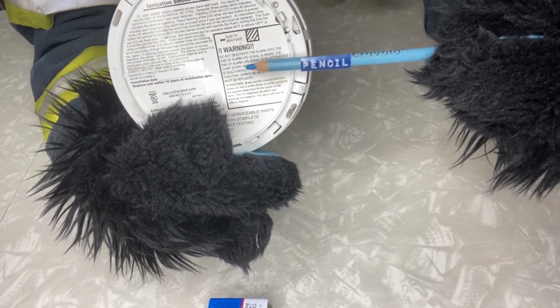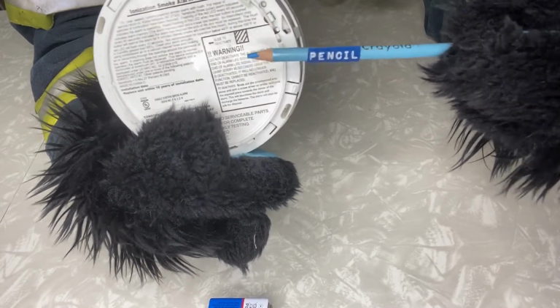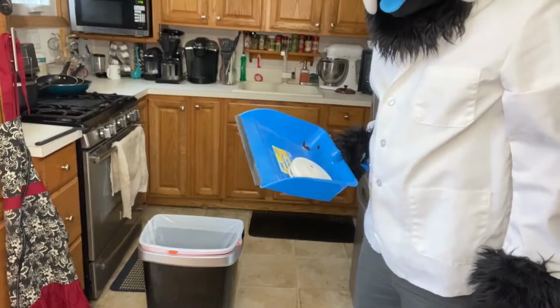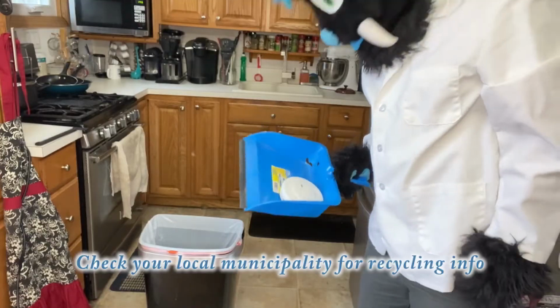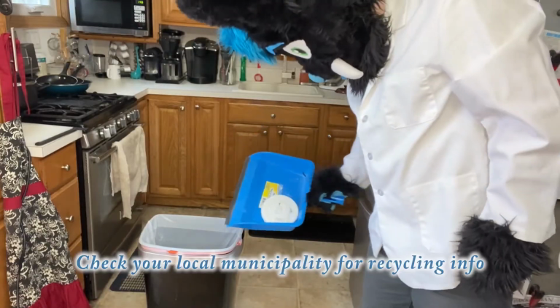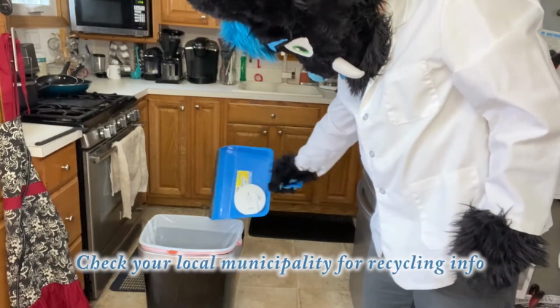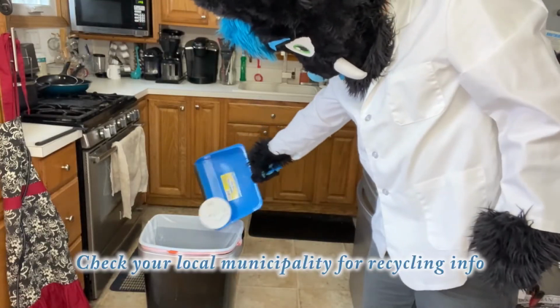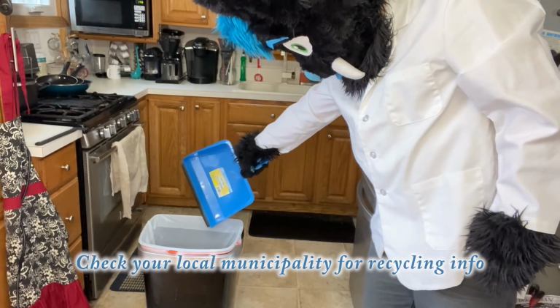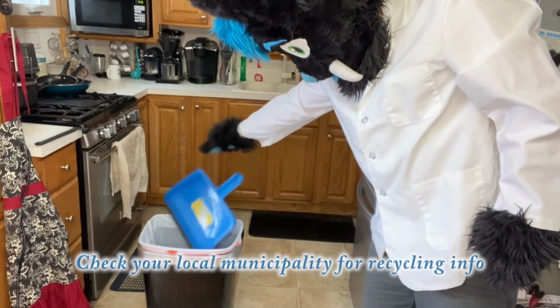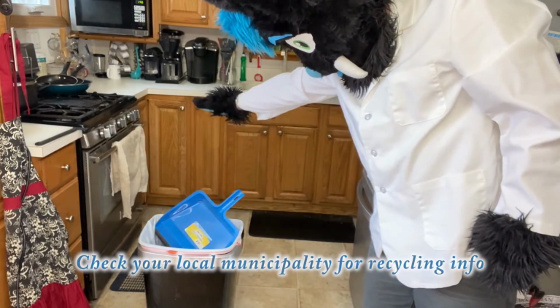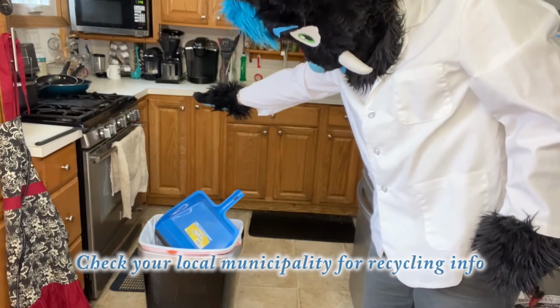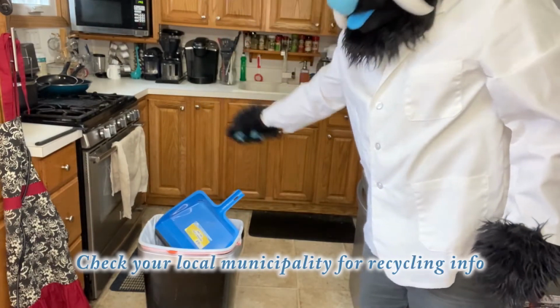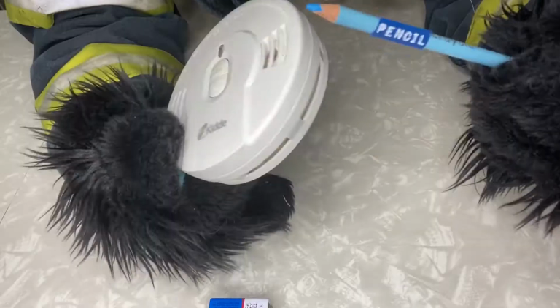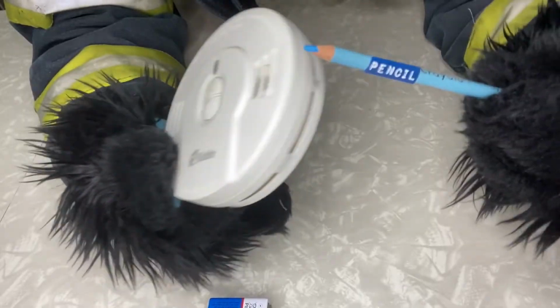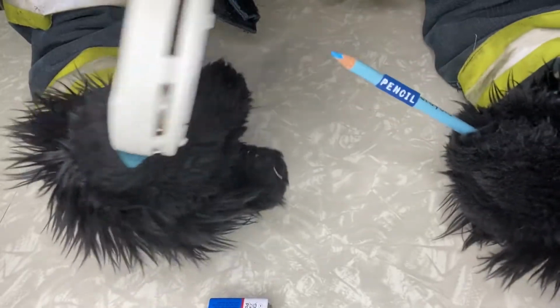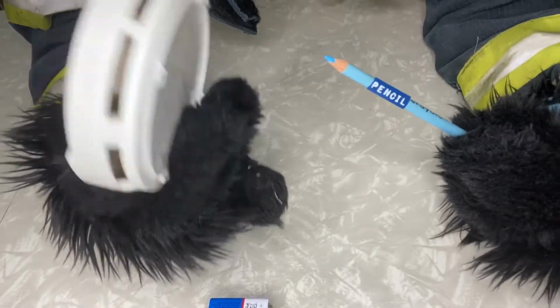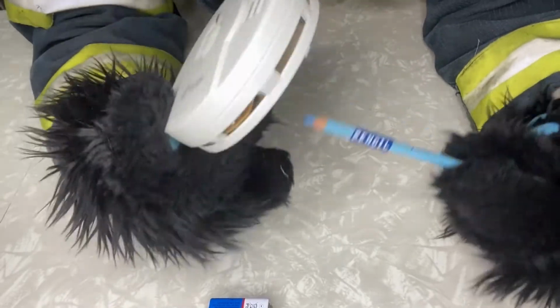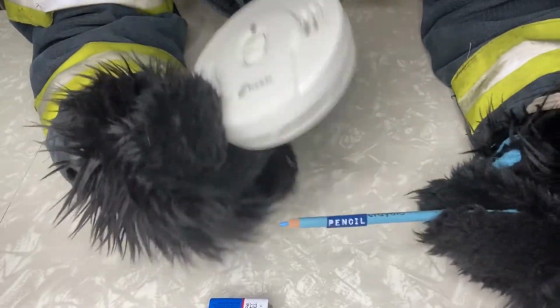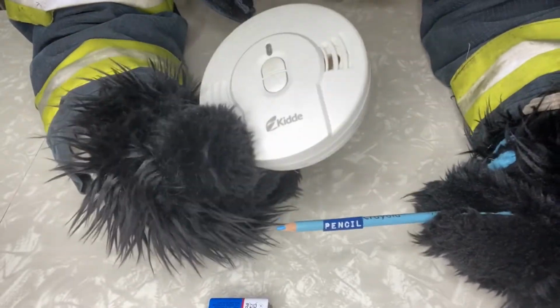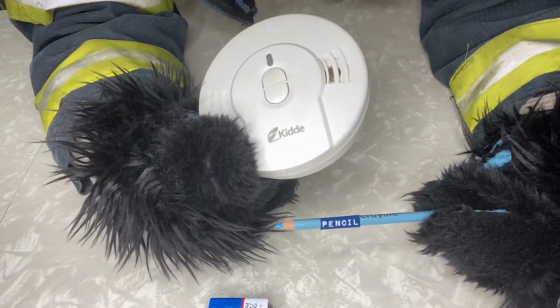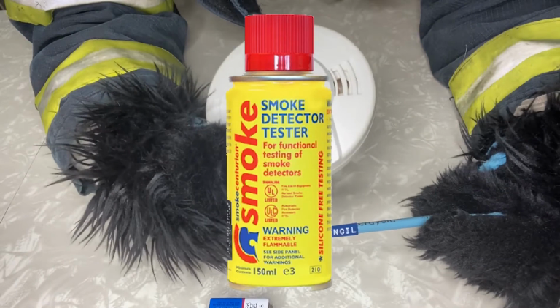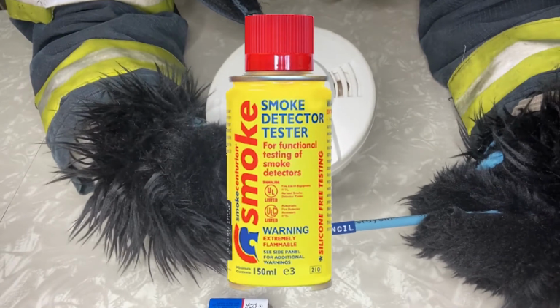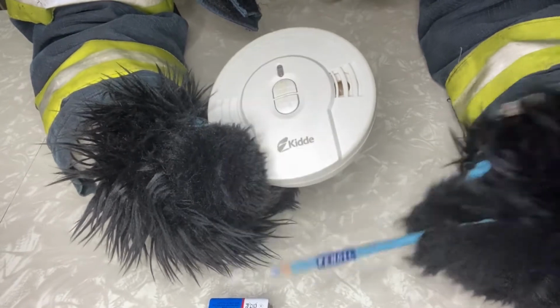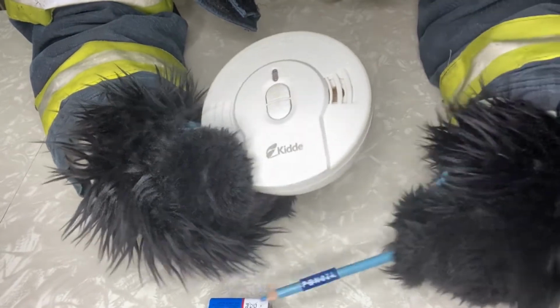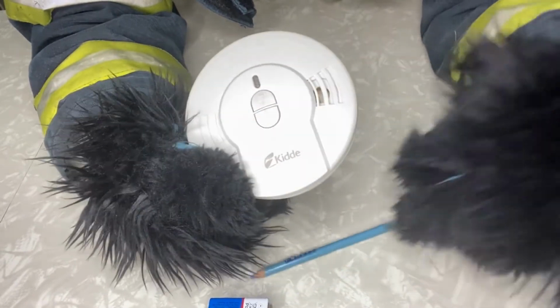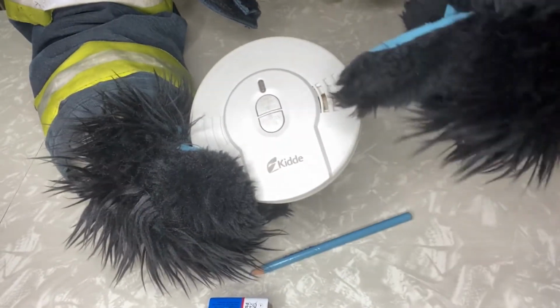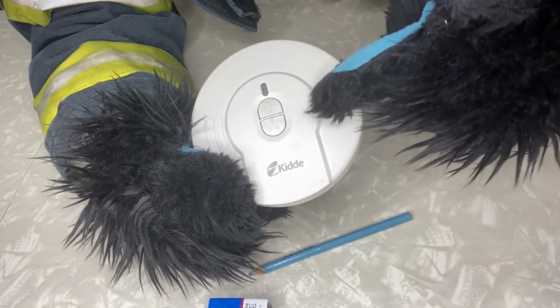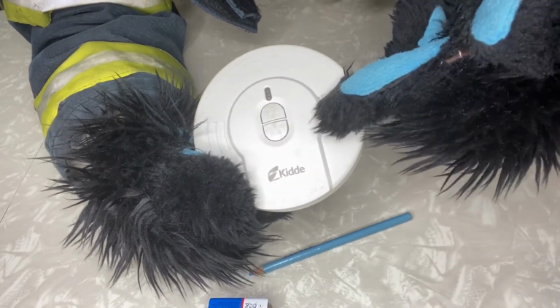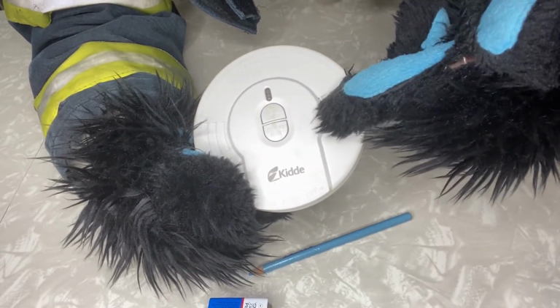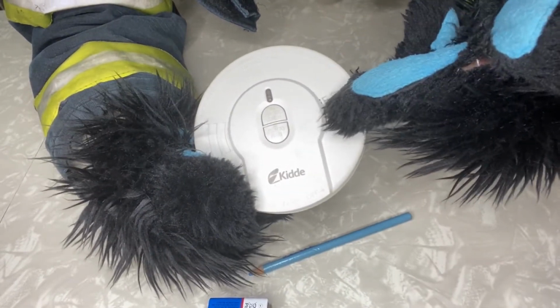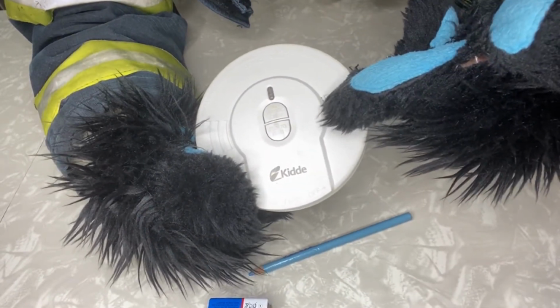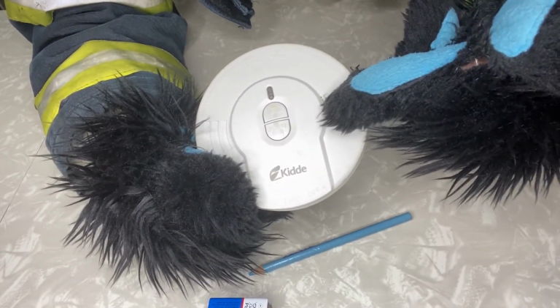You should then assume they are bad or properly test them with an approved spray. The test button only tests the alarm and not the sensor.